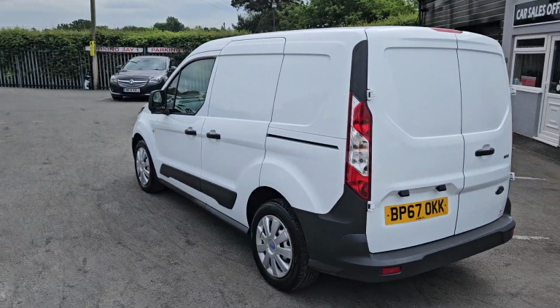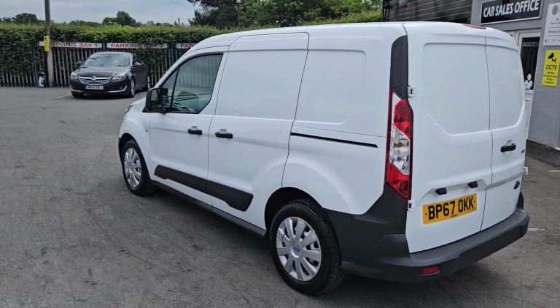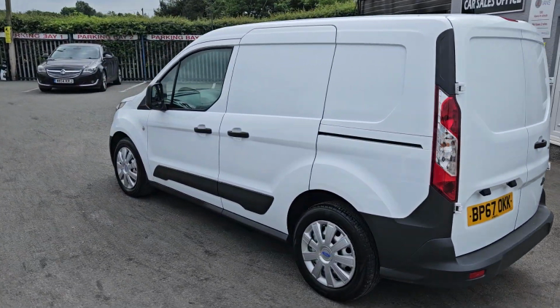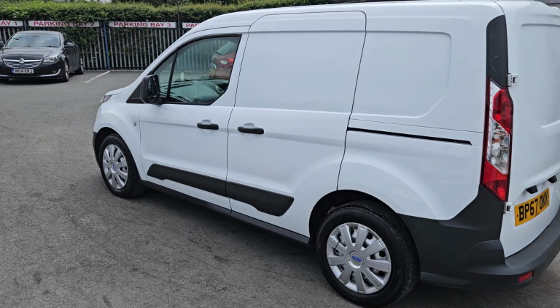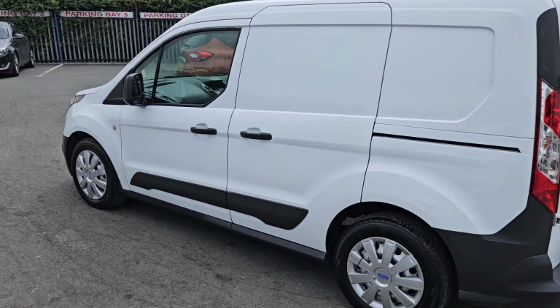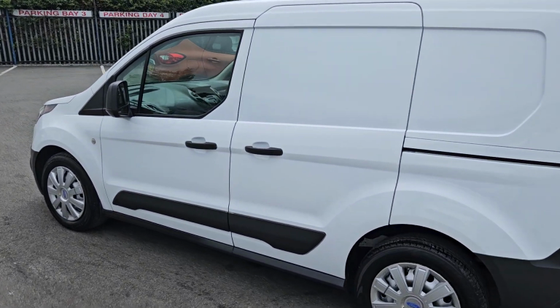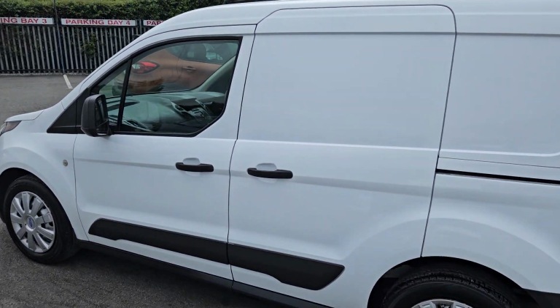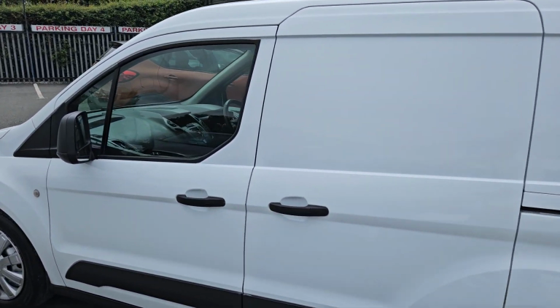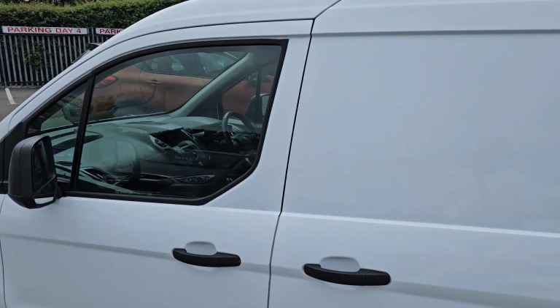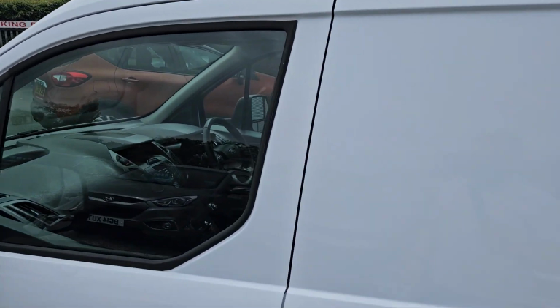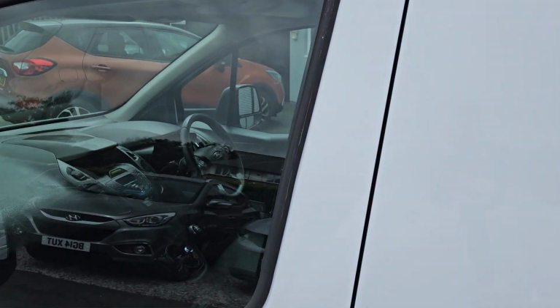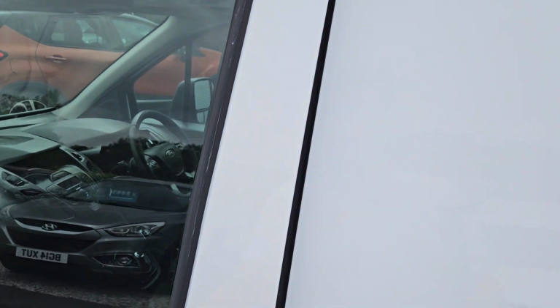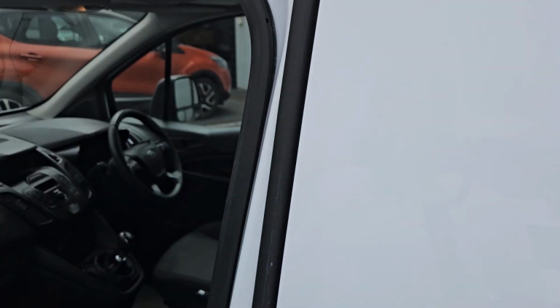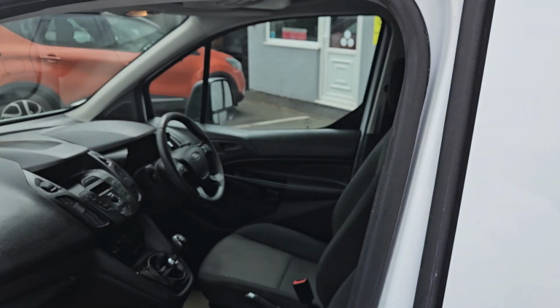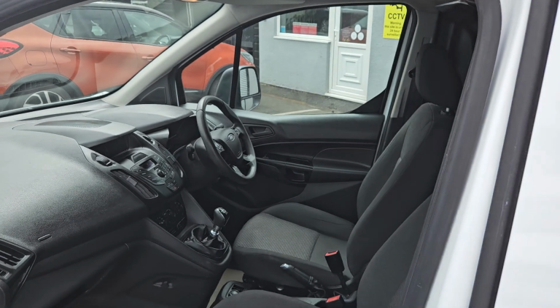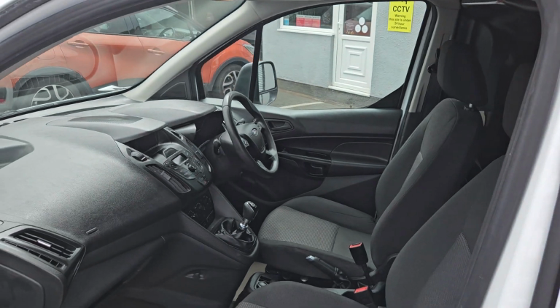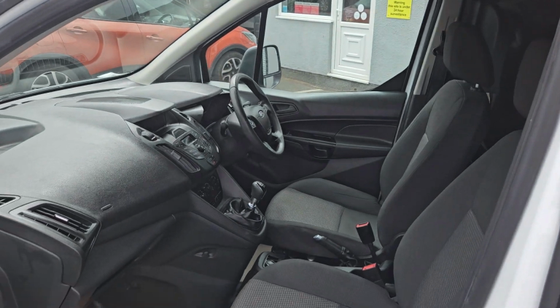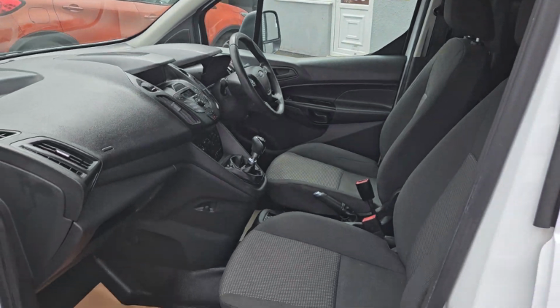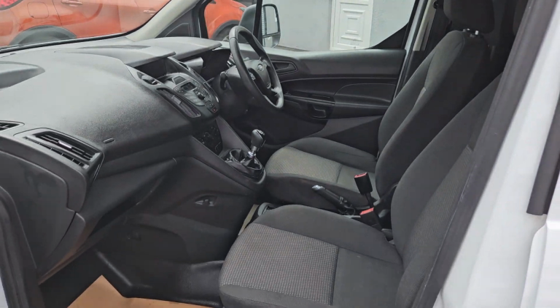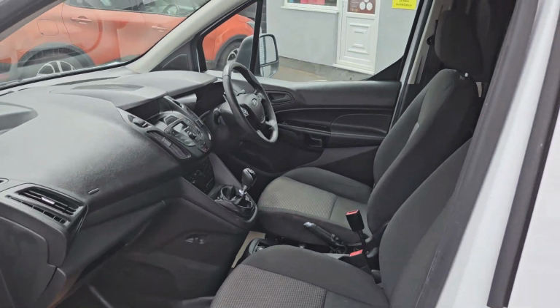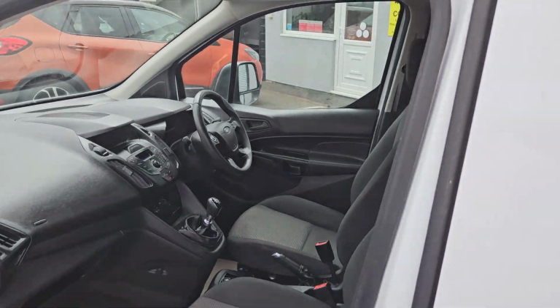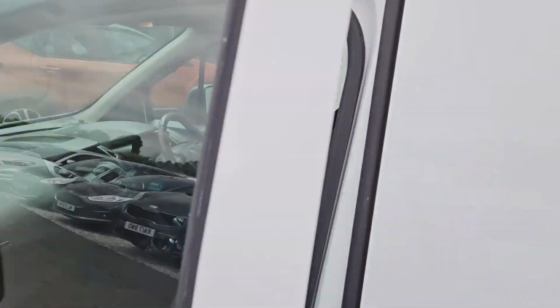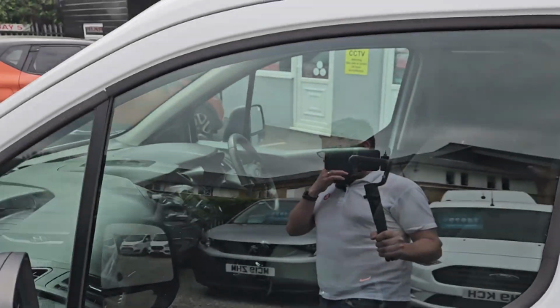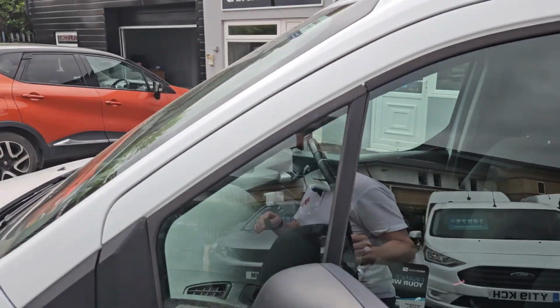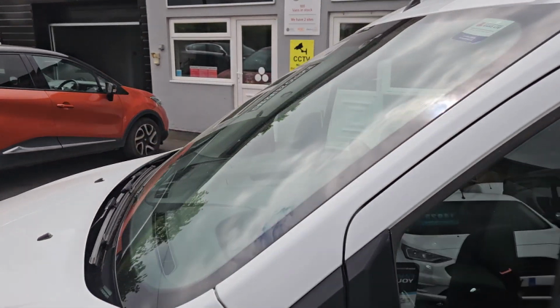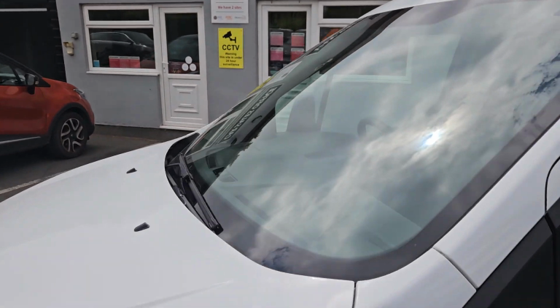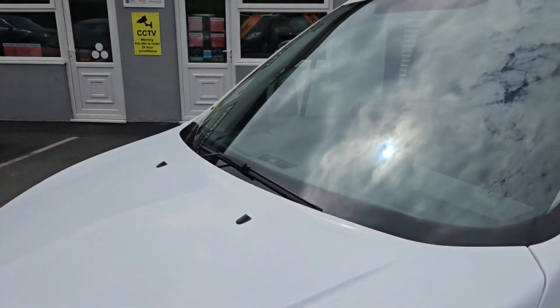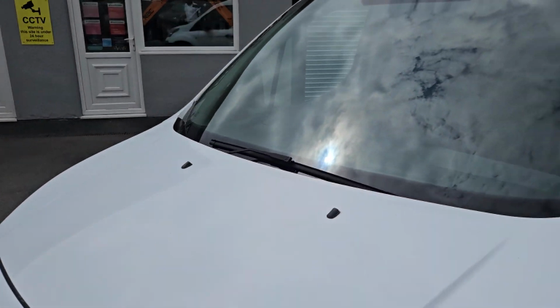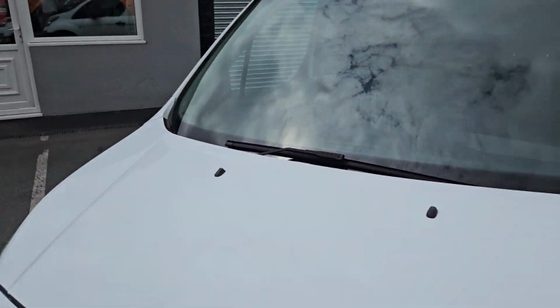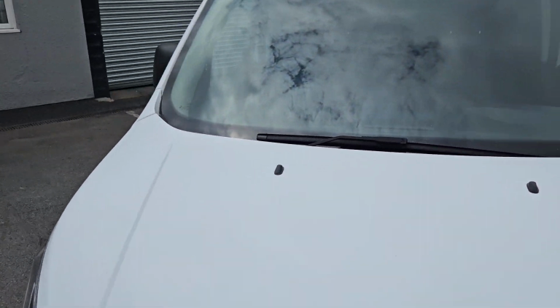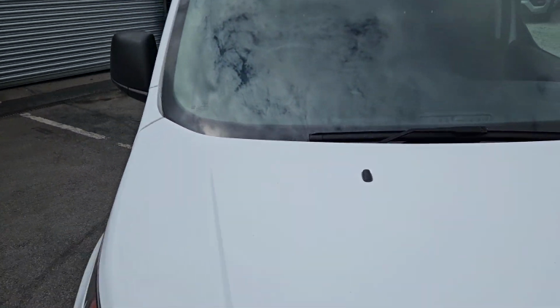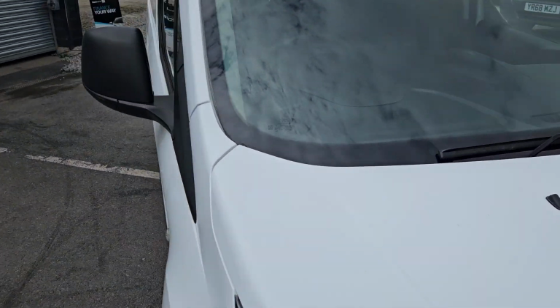Let me give you a very quick walk around this lovely little Ford Transit Connect in white. It's a short wheelbase with a one litre EcoBoost petrol engine. Really nice clean condition, as you can see — it's a one-owner vehicle.